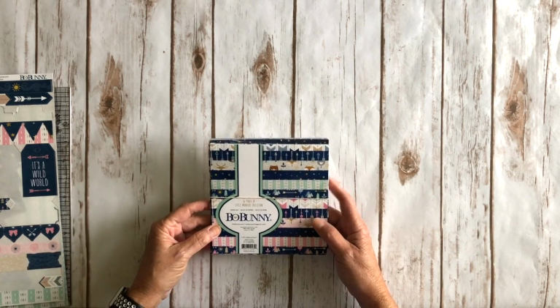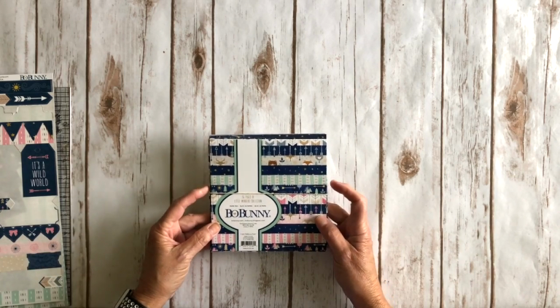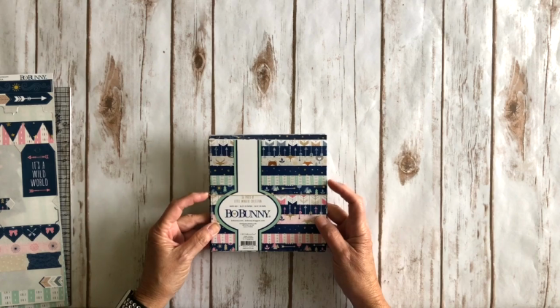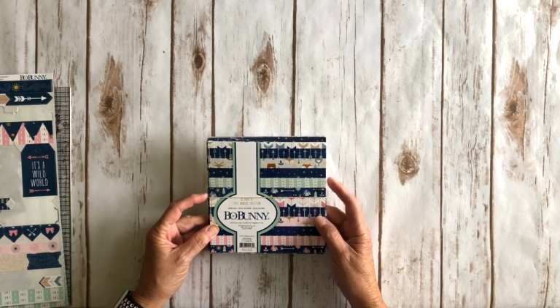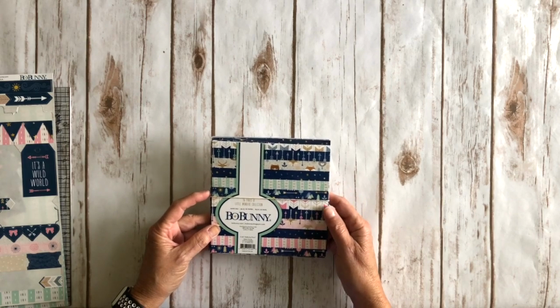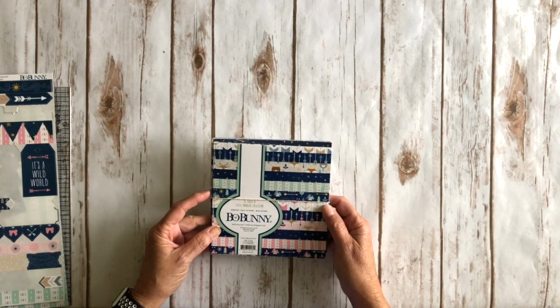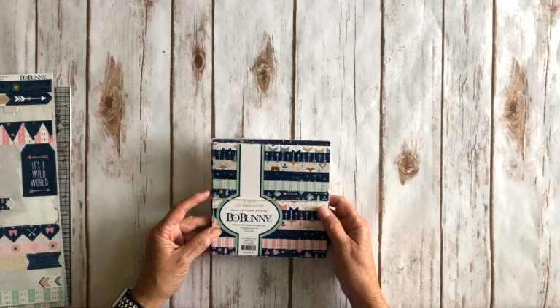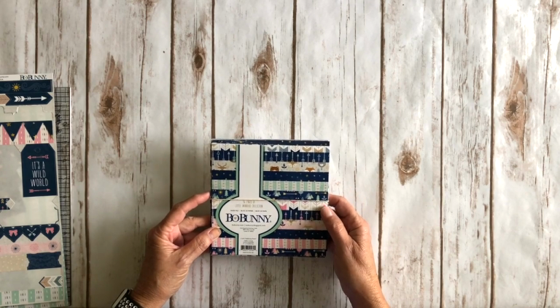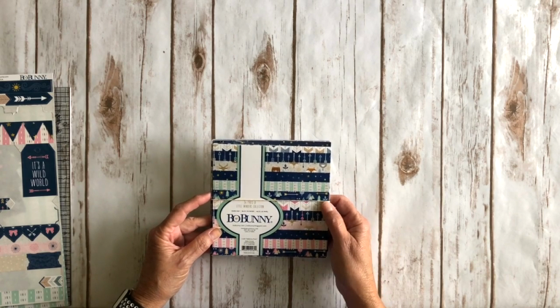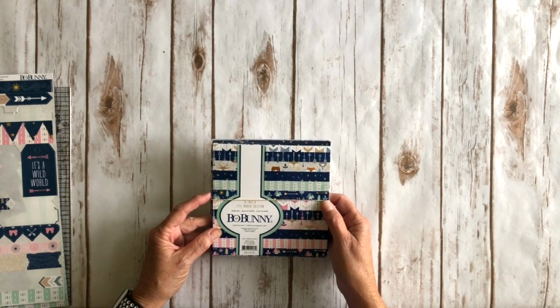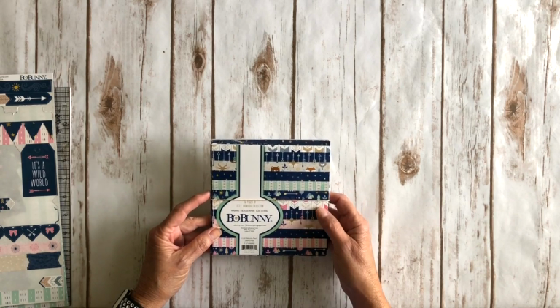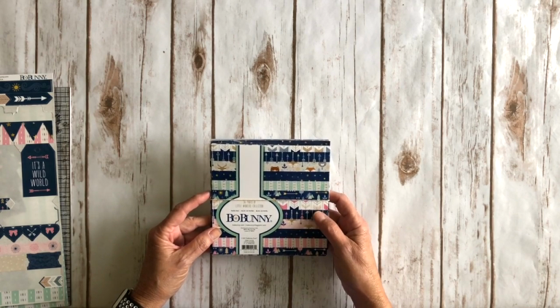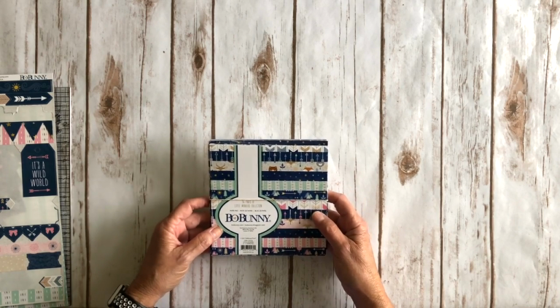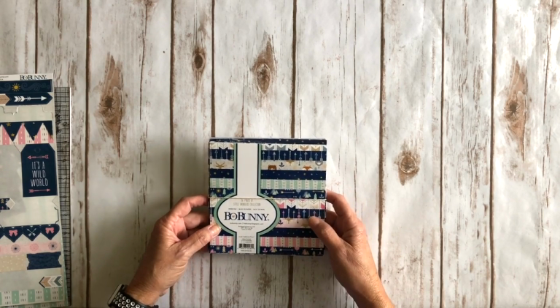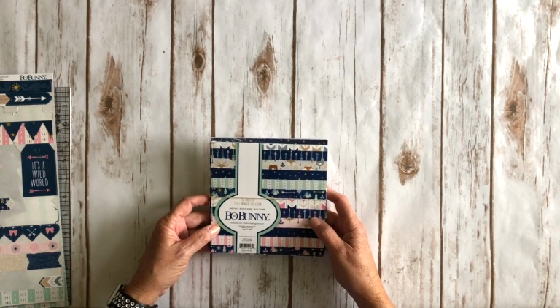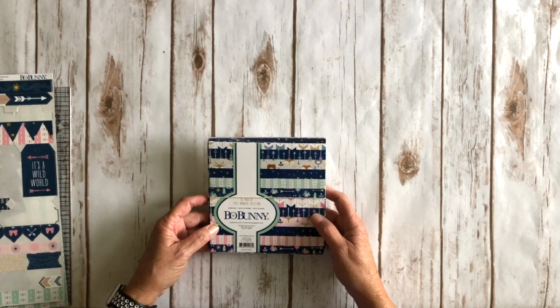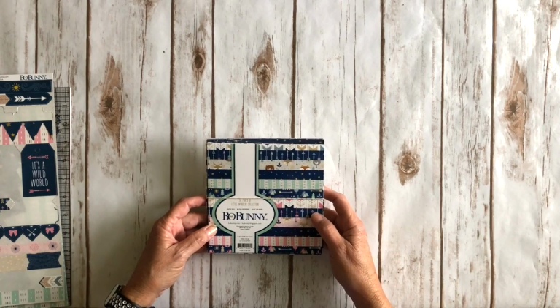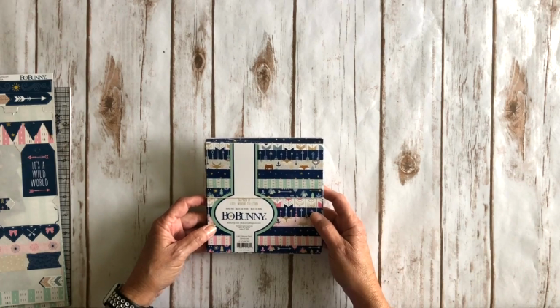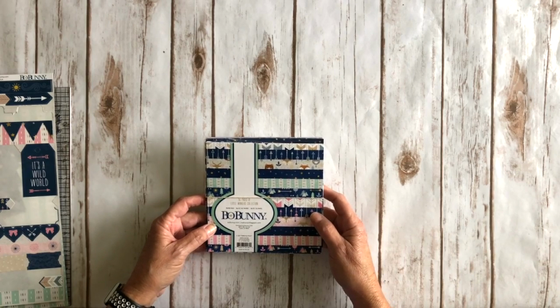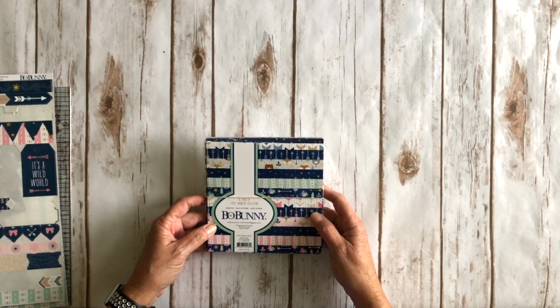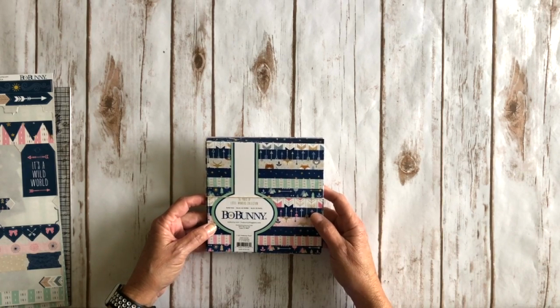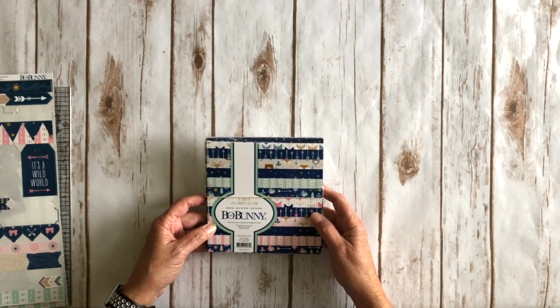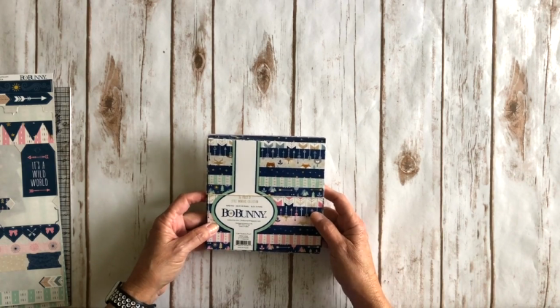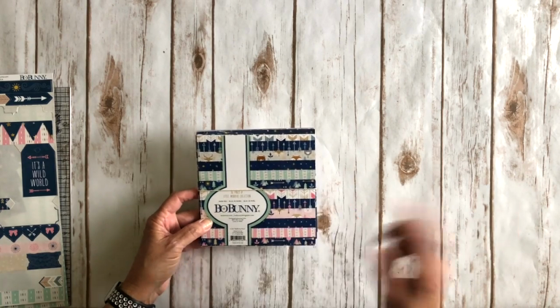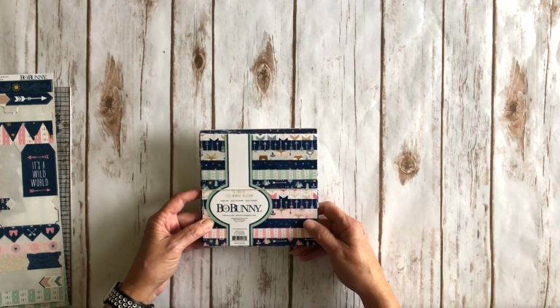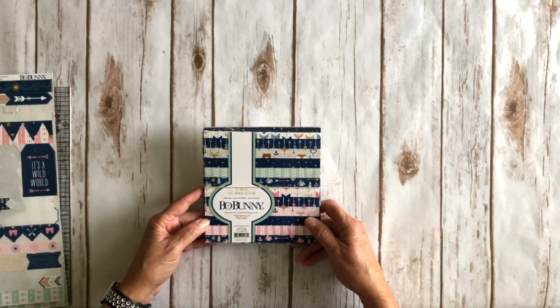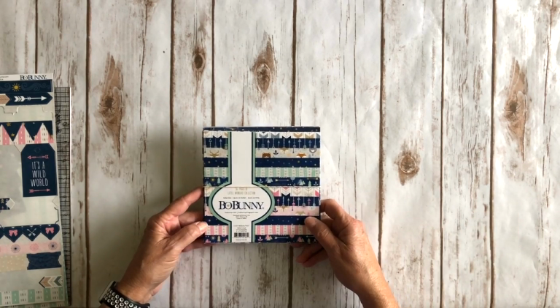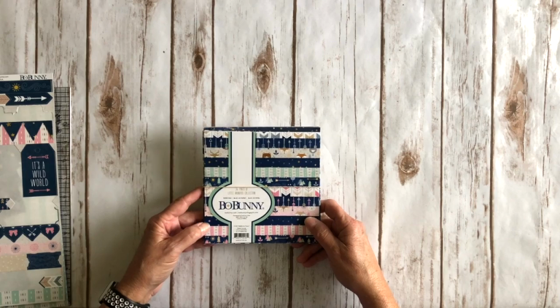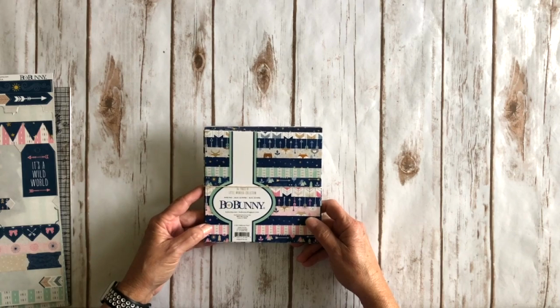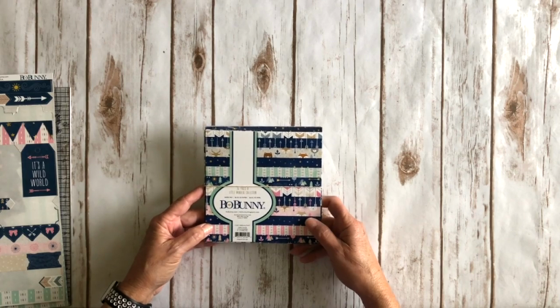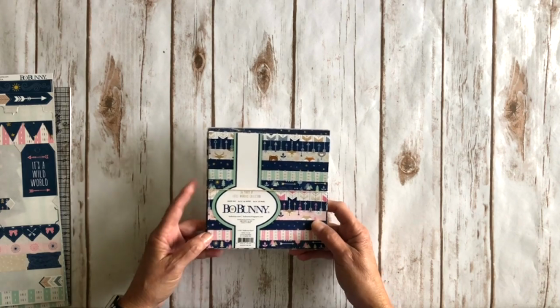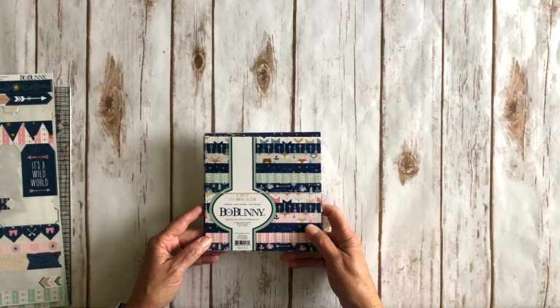If you really like this collection — trust me, it's really cute, you're gonna like it — they're going to have some kits together and you can go to scrapandcreate.com and pick up a kit. I'll put the link in the description box to their website.